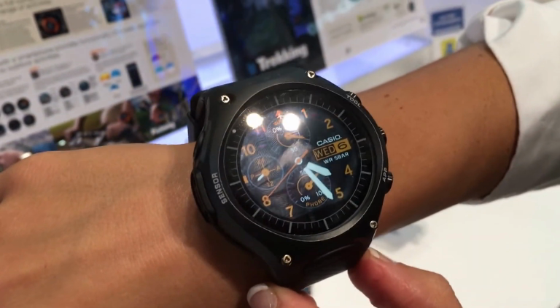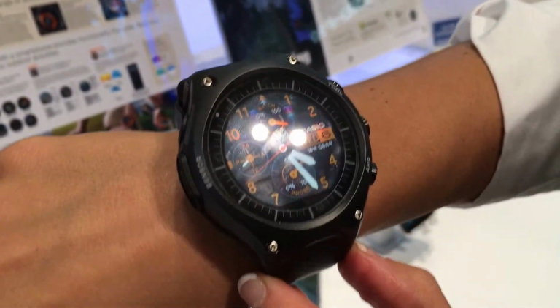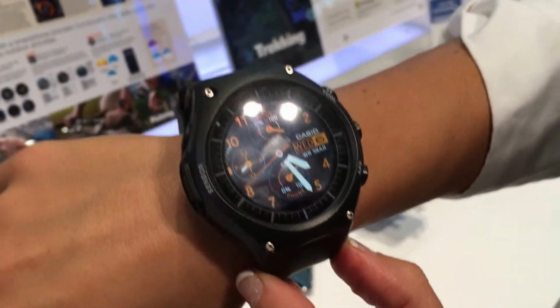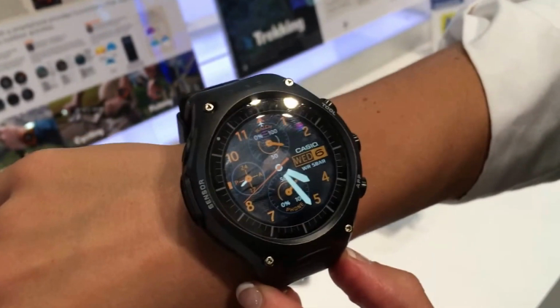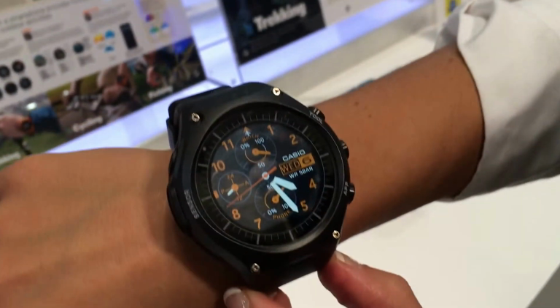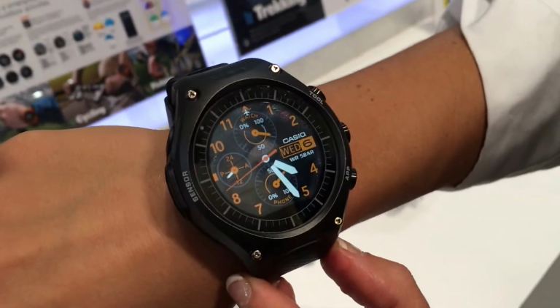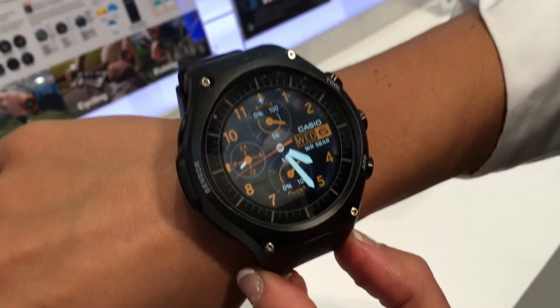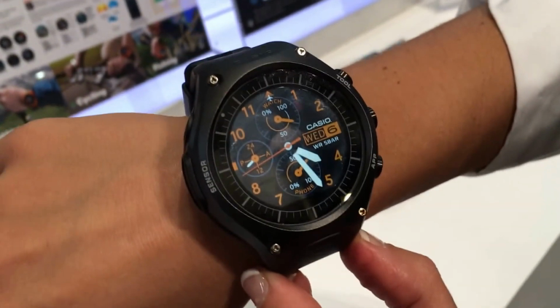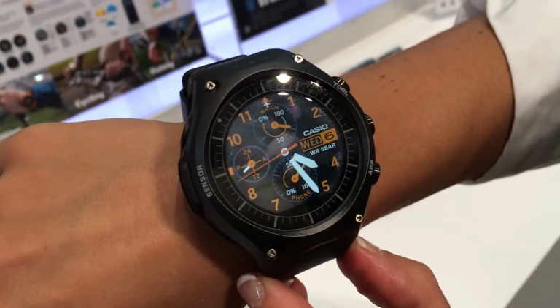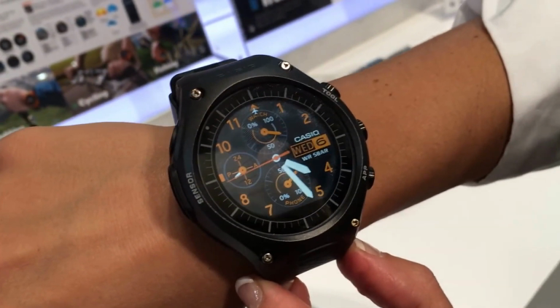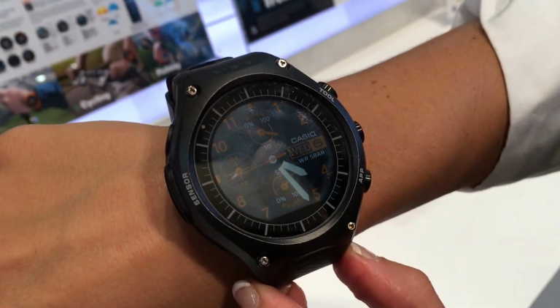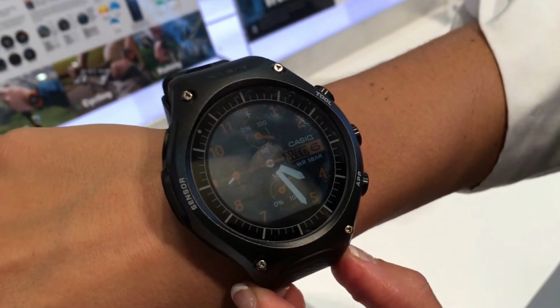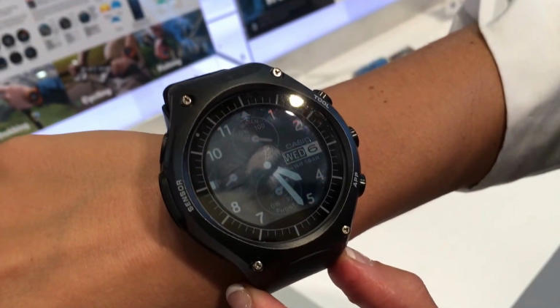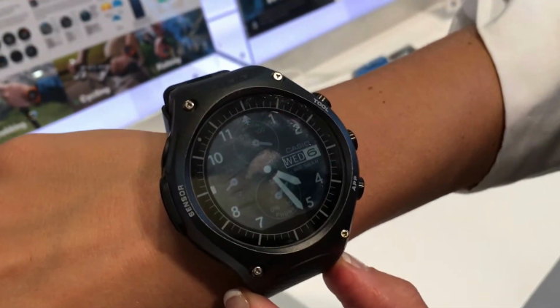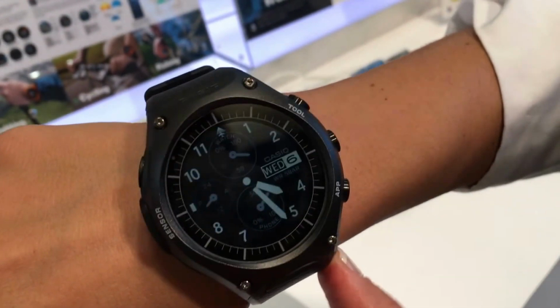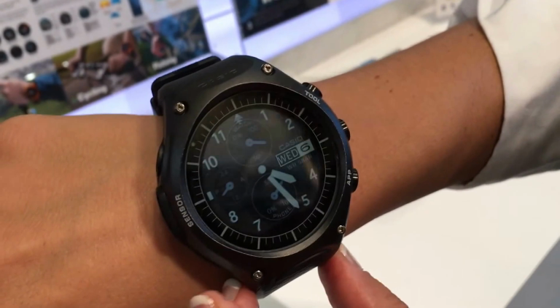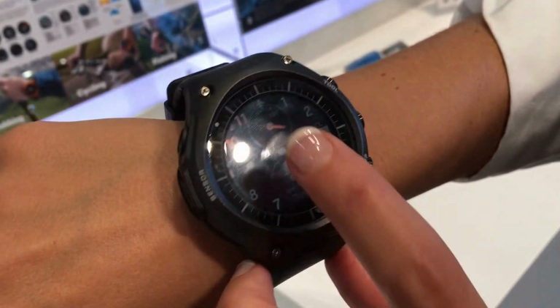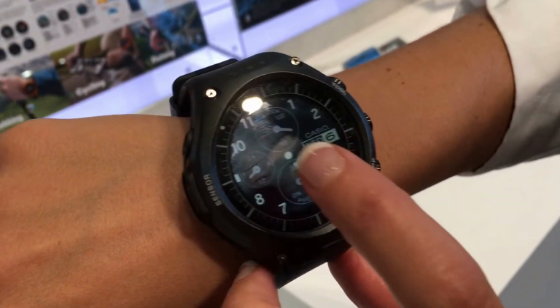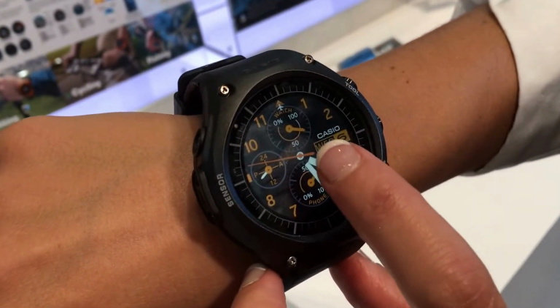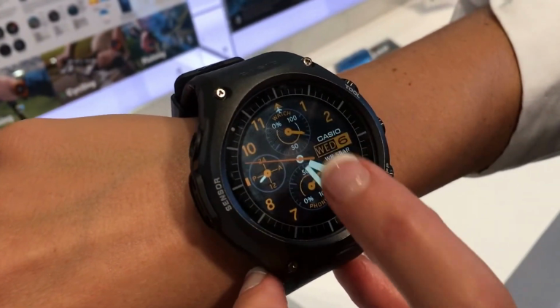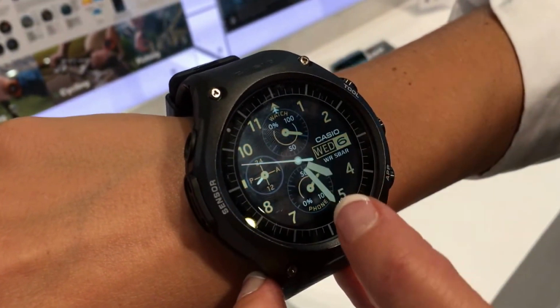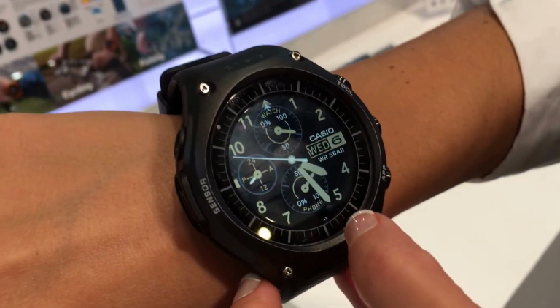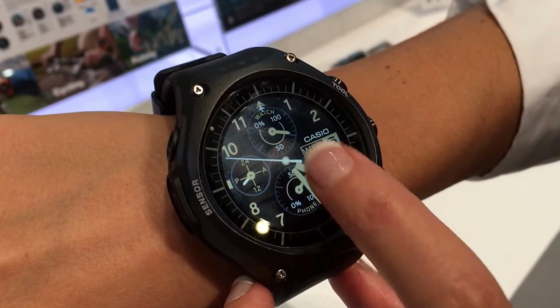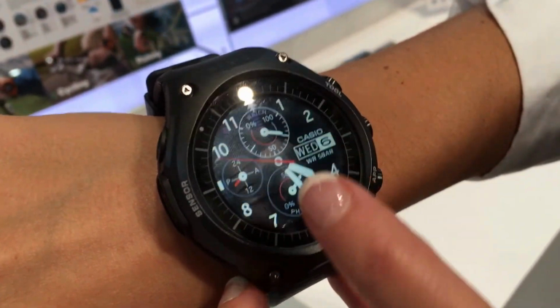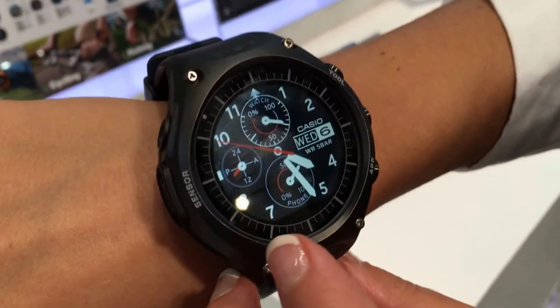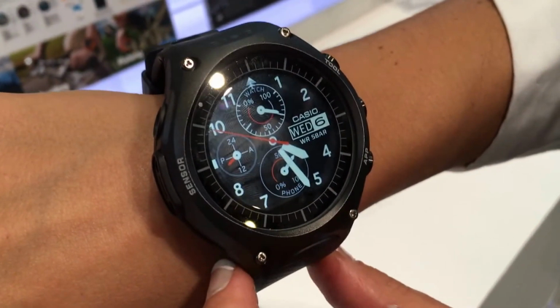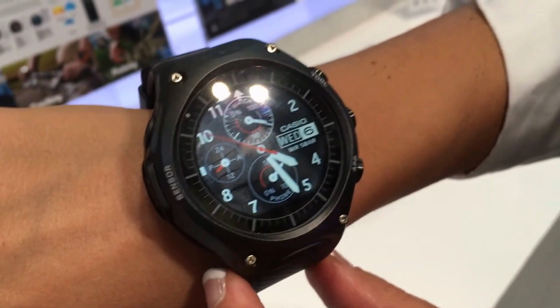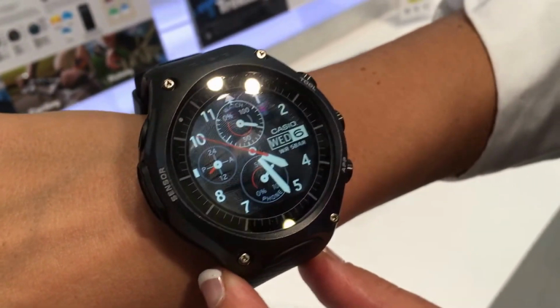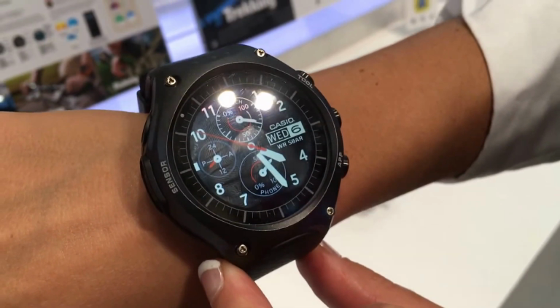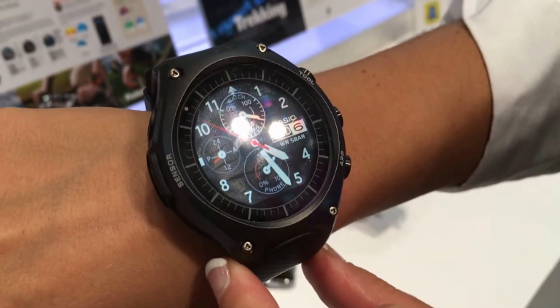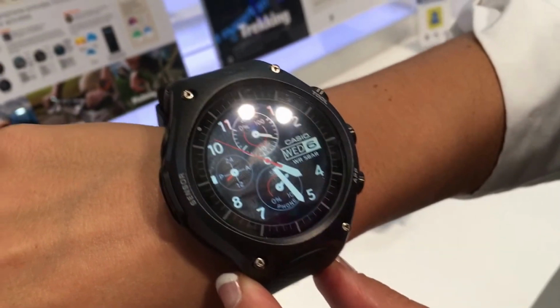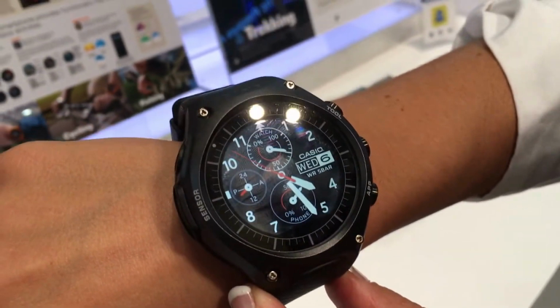So it's definitely an interesting entry into the smartwatch market by Casio, and we're looking forward to putting it through its paces. Until then, it's Mike Crossgrove, CES 2016 for Tom's Guide.